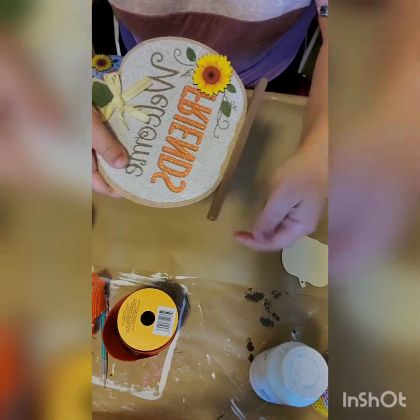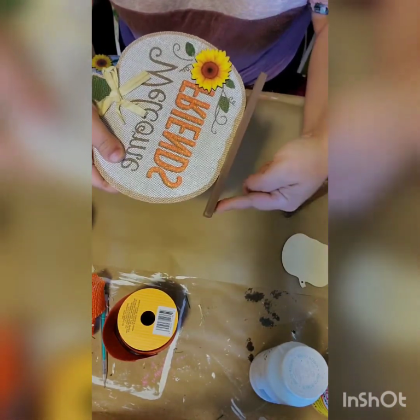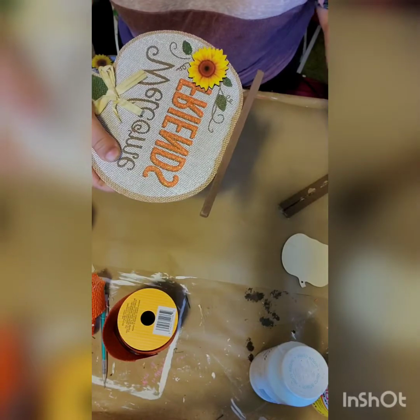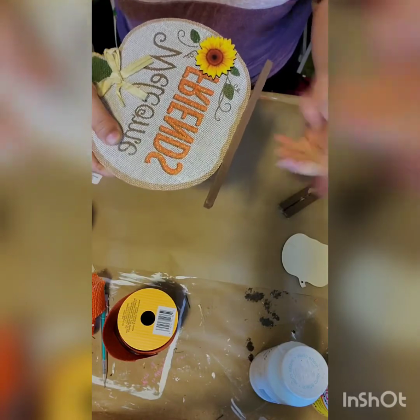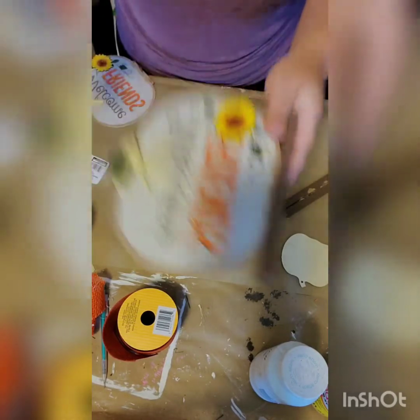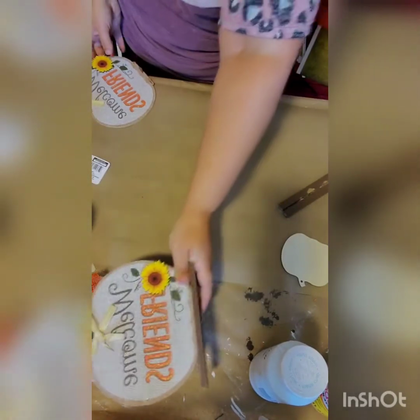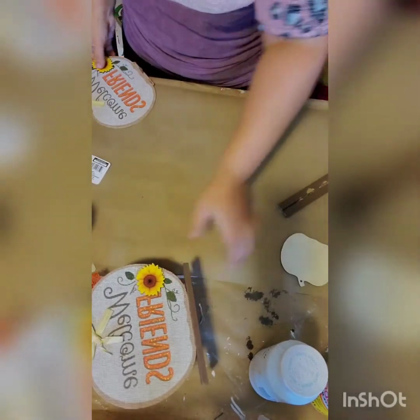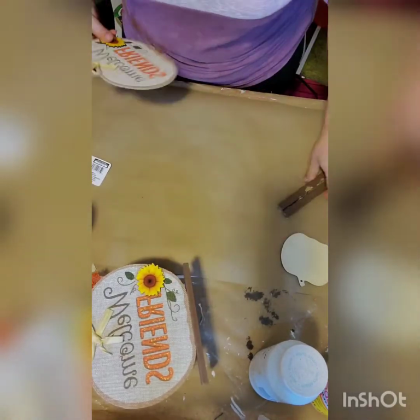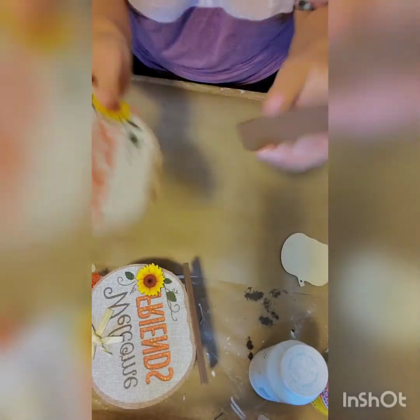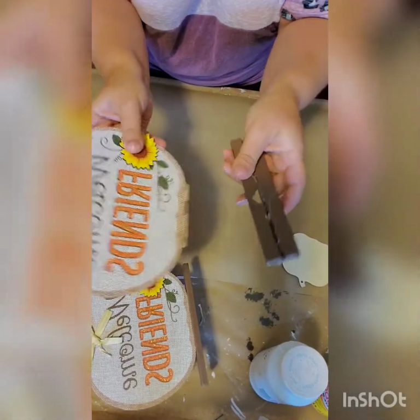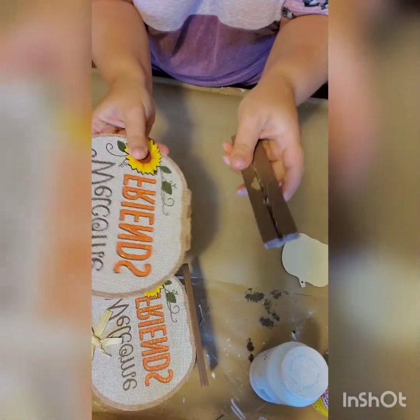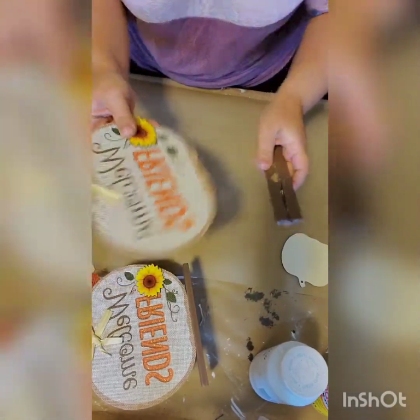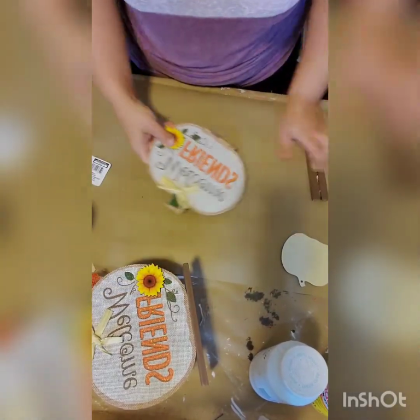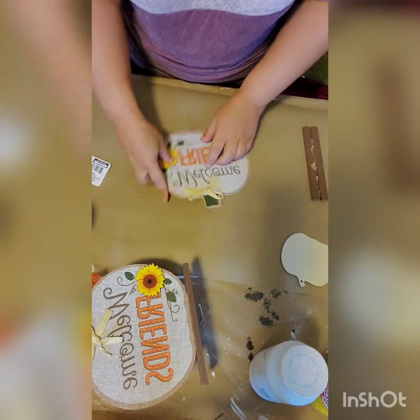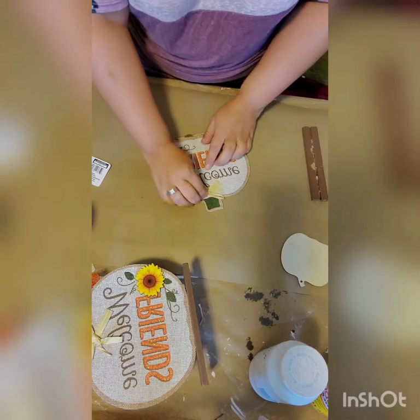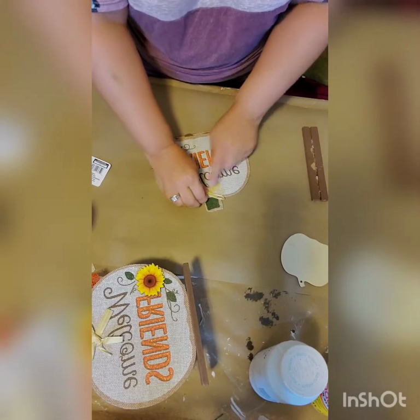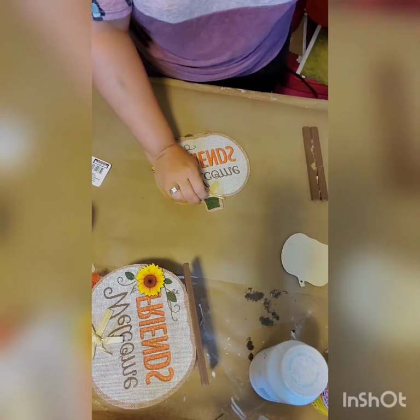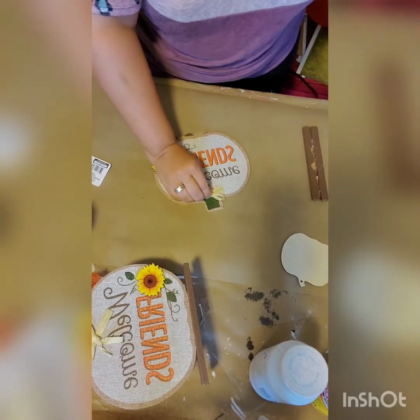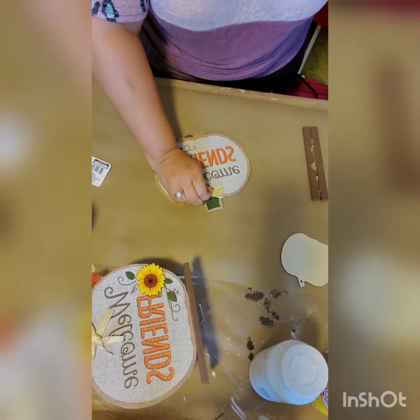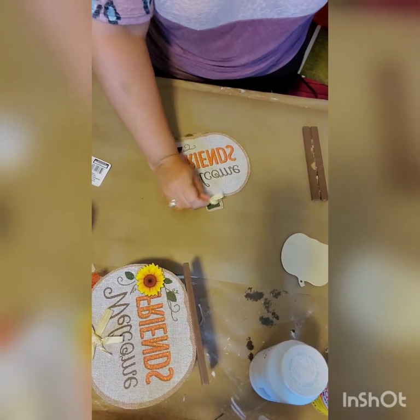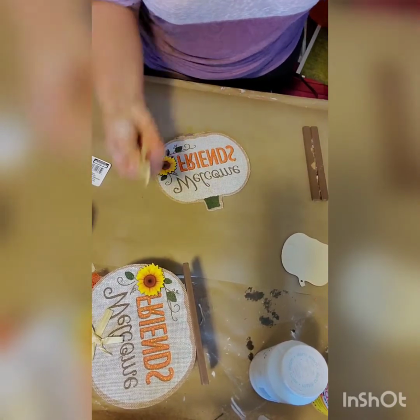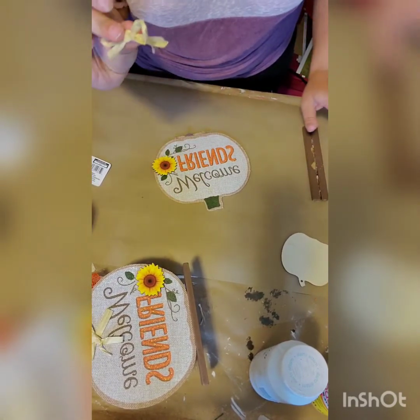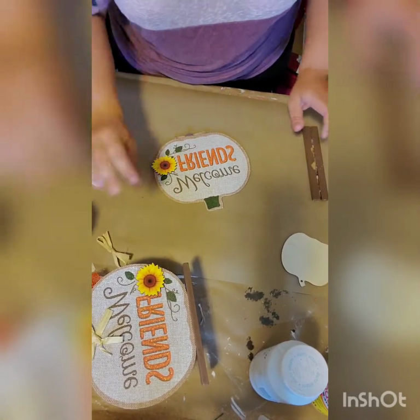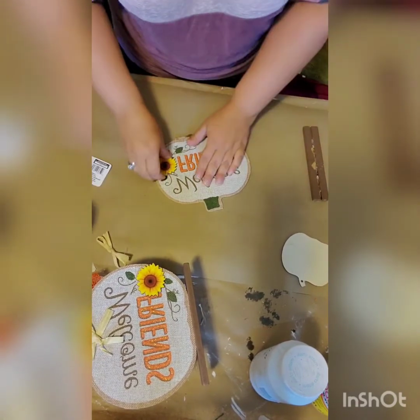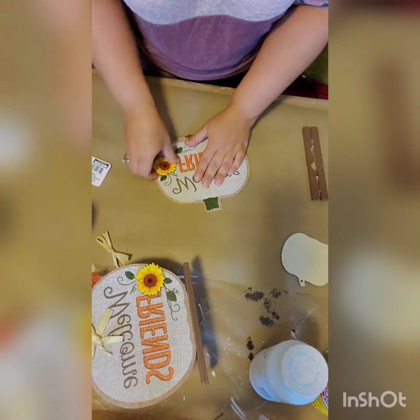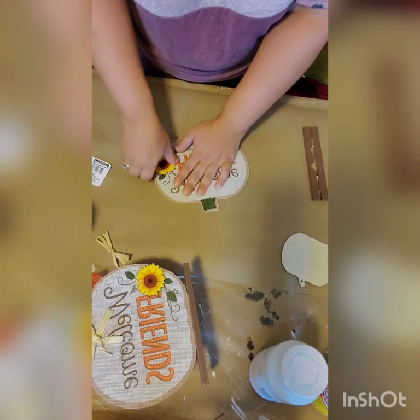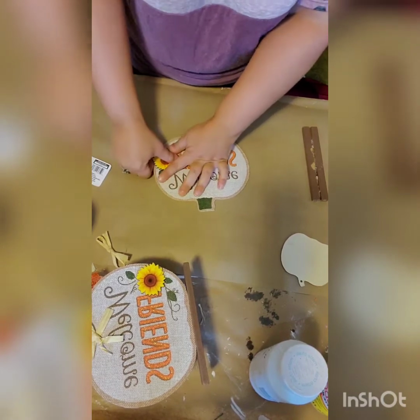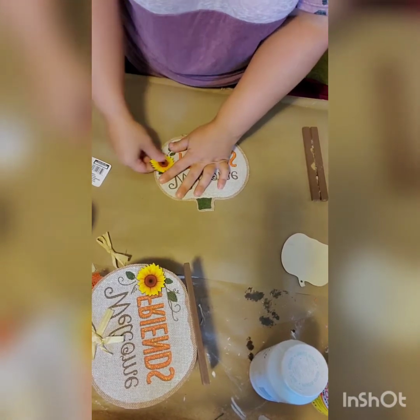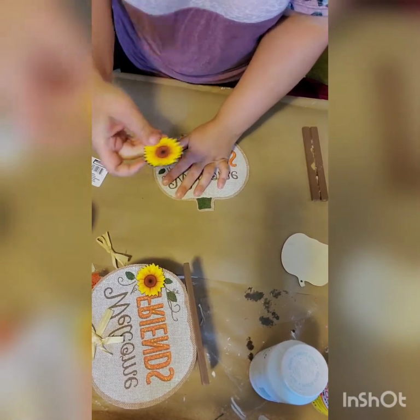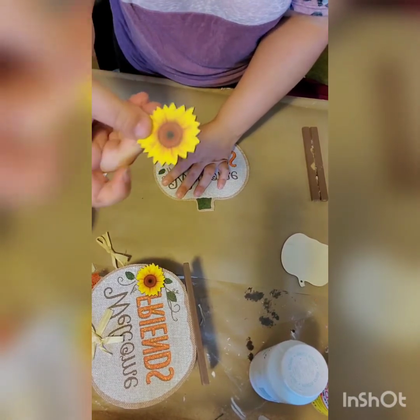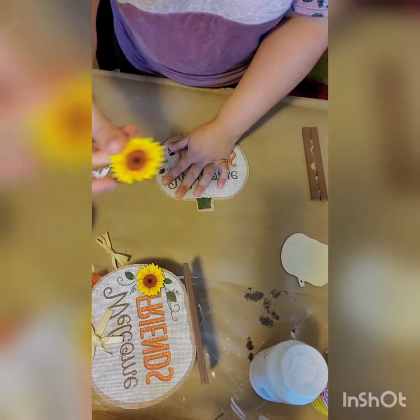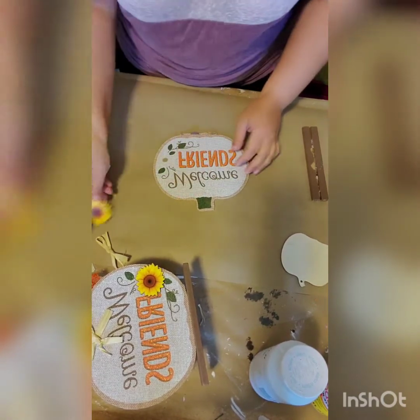First you're going to go ahead and remove the base off of that pumpkin. Then you can go ahead and take off the raffia bow from the top and put it aside — we will be using that later. And then you can also pop off that sunflower and put it to the side for different crafts.